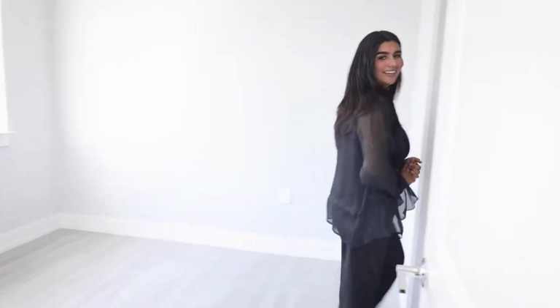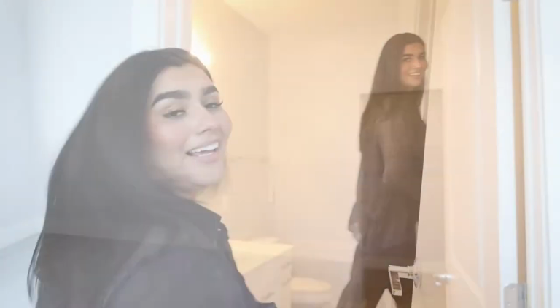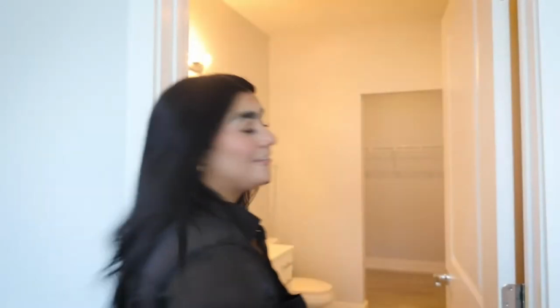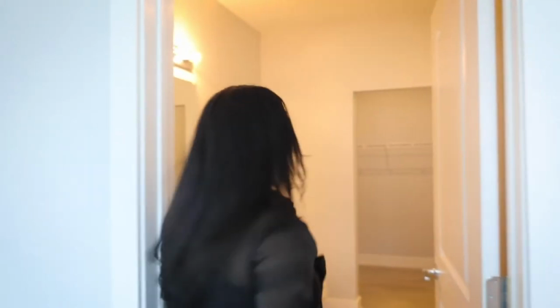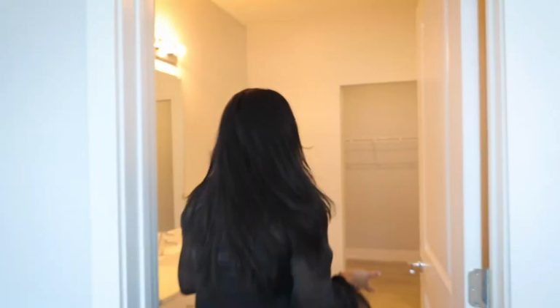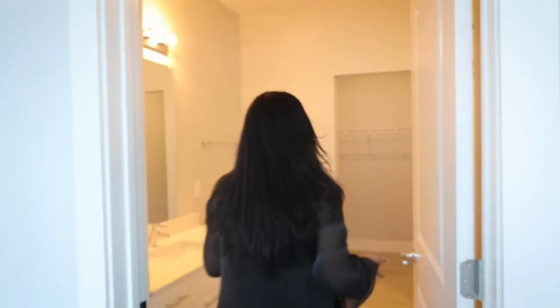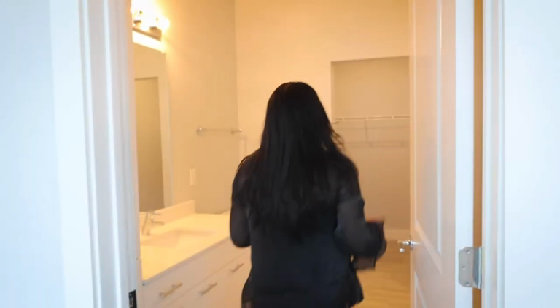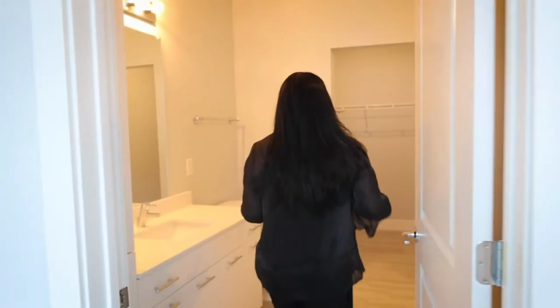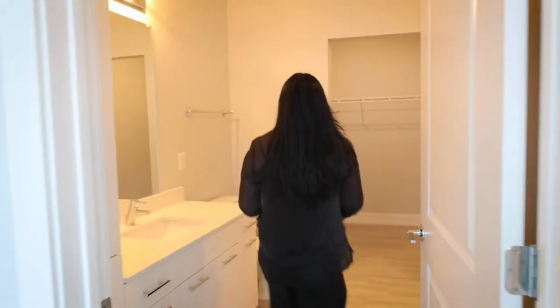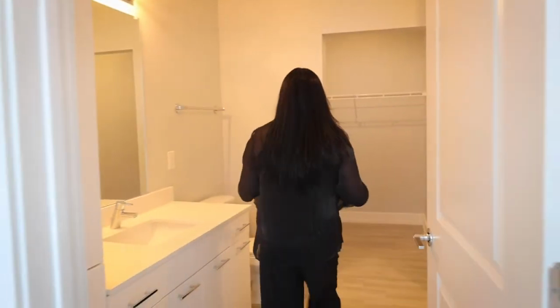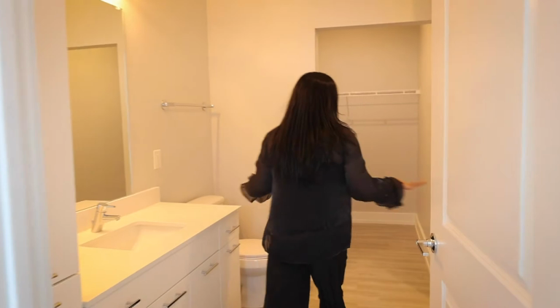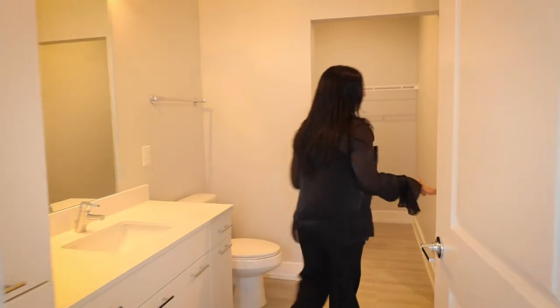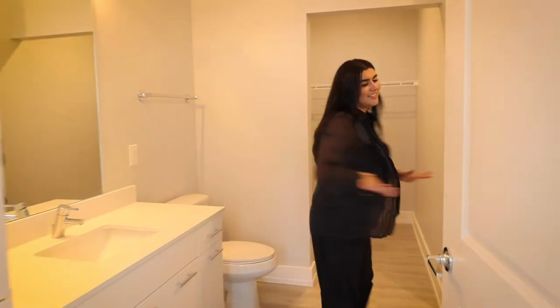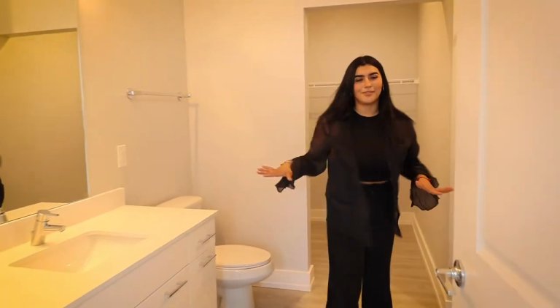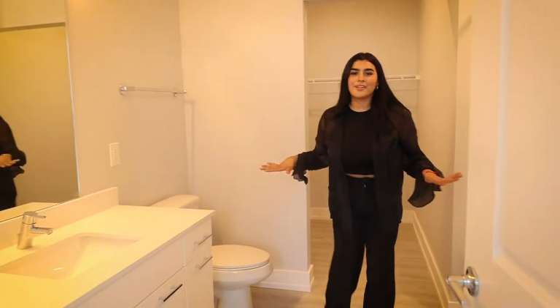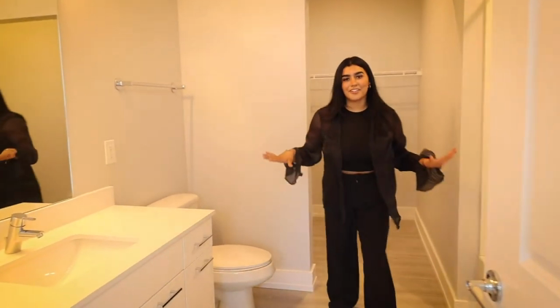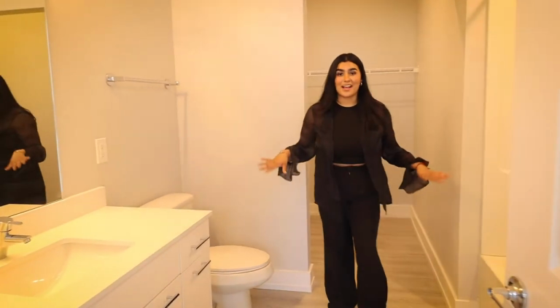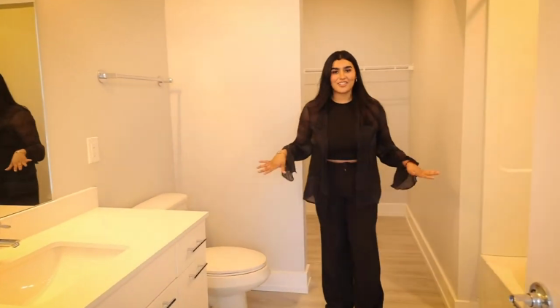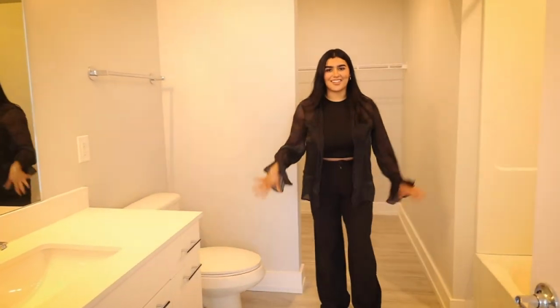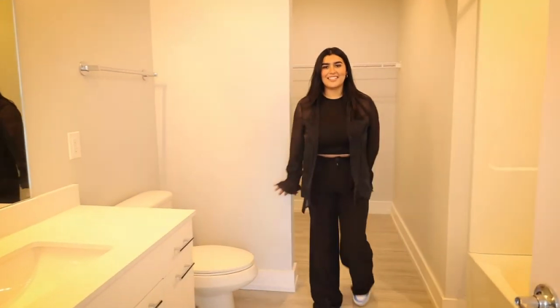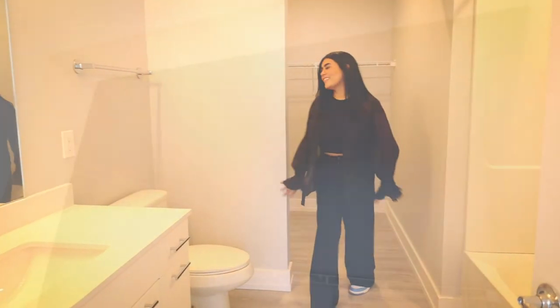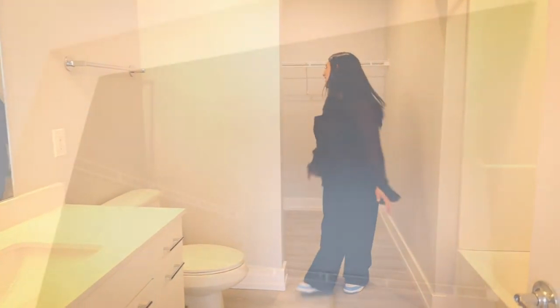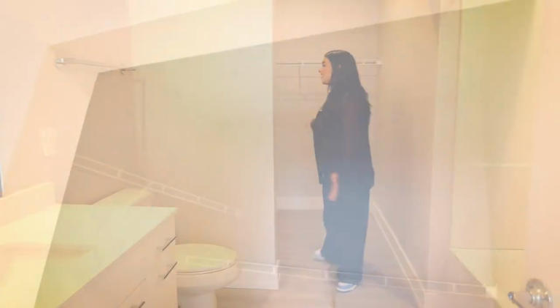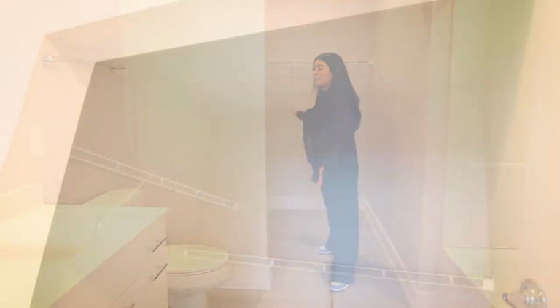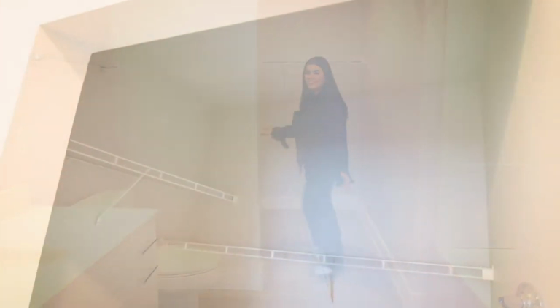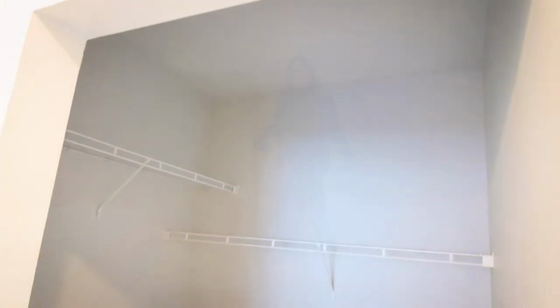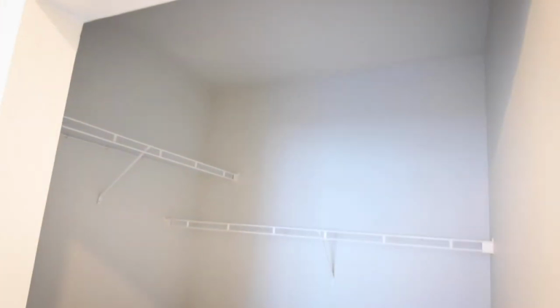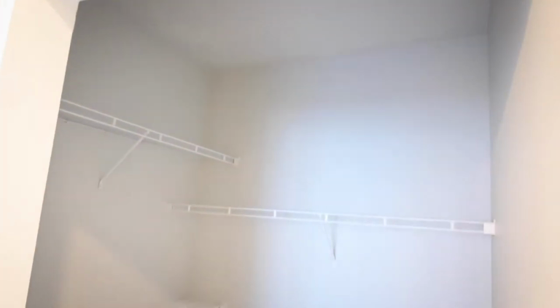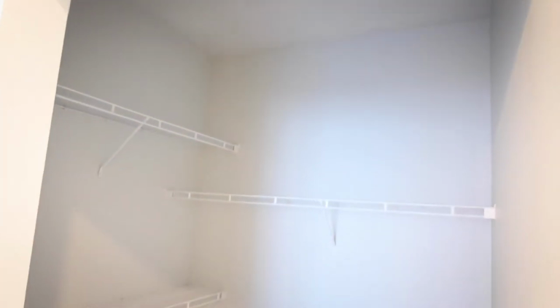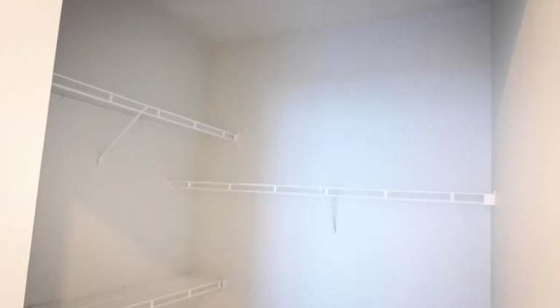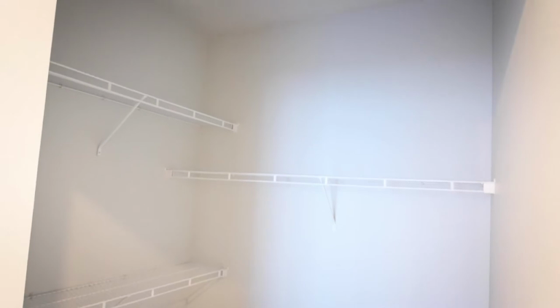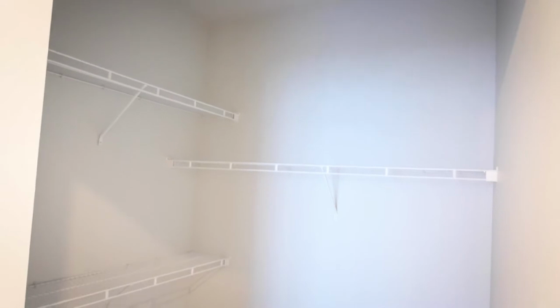And if you follow me right this way, you're going to be right into your master closet, including this giant closet.